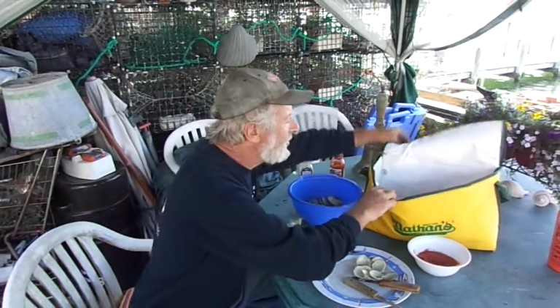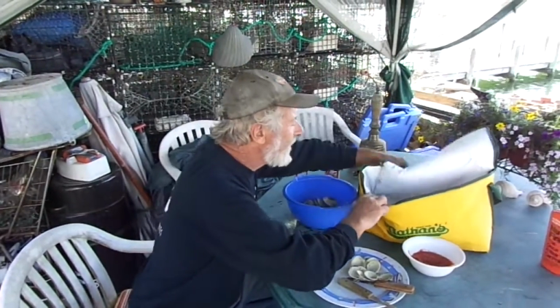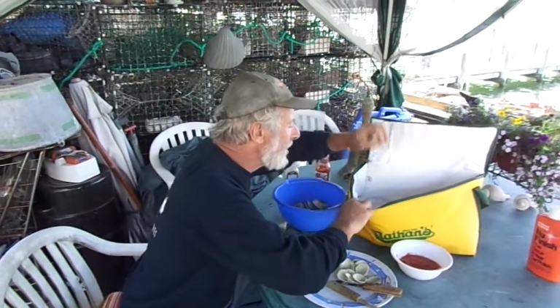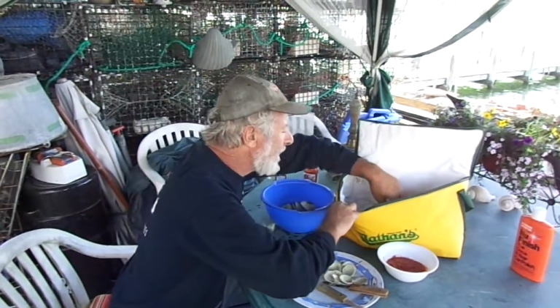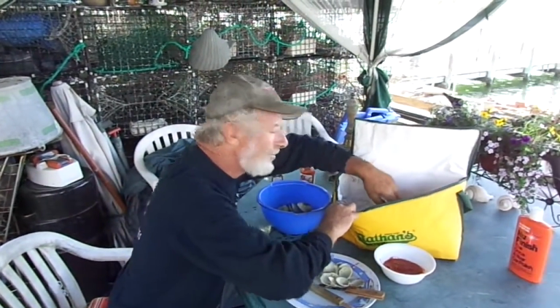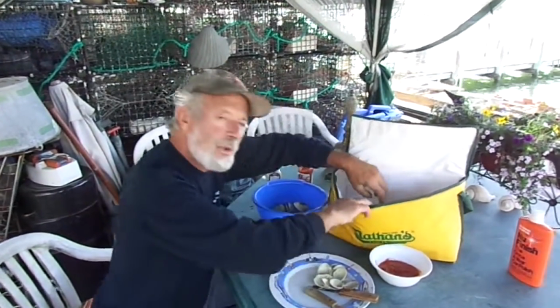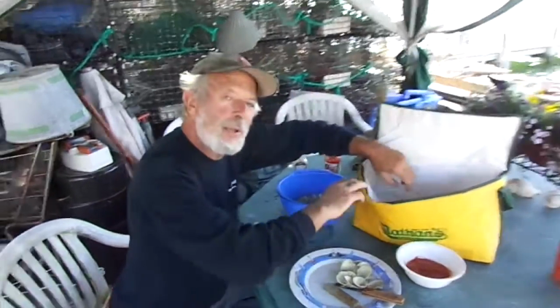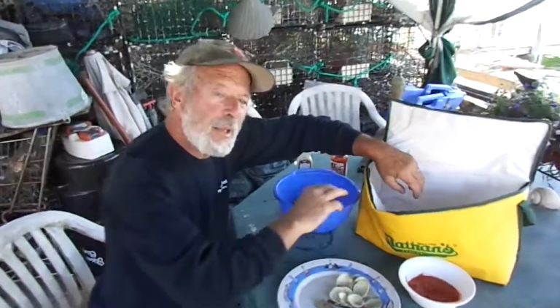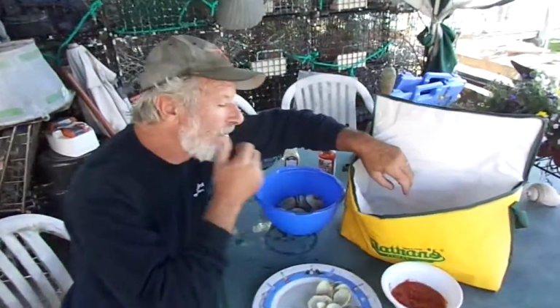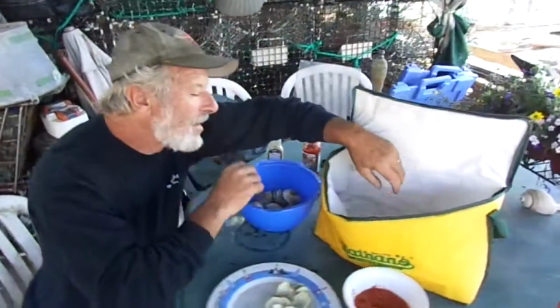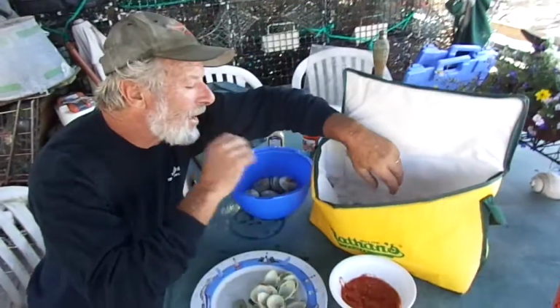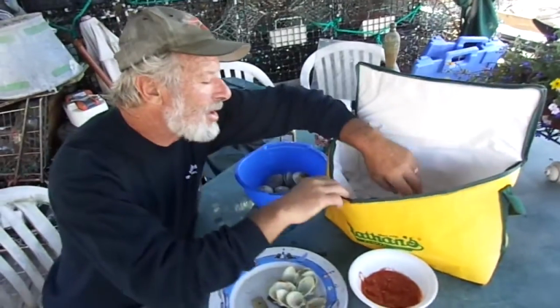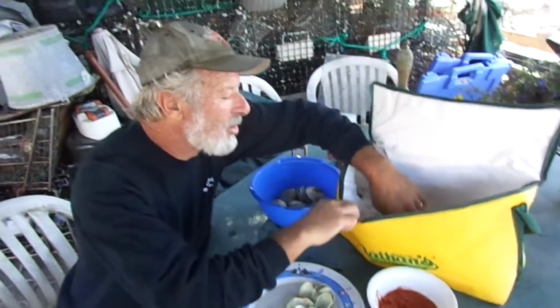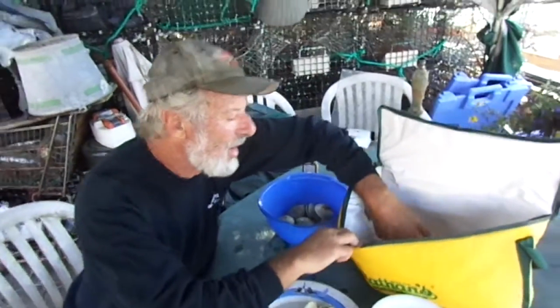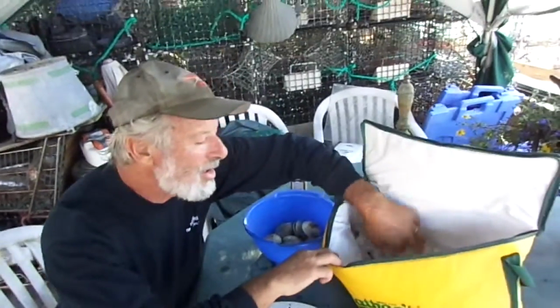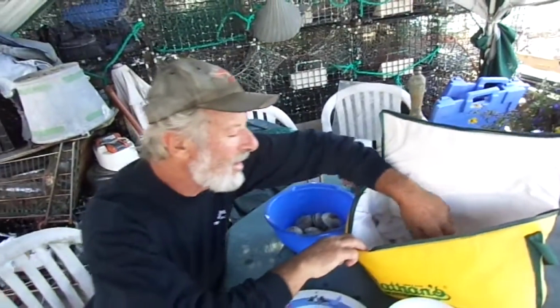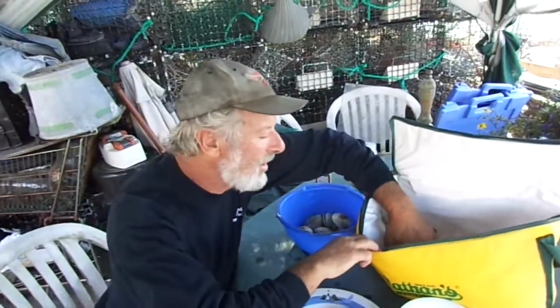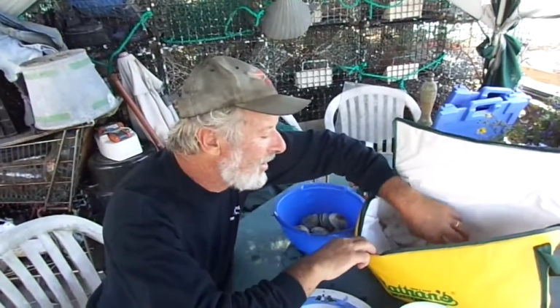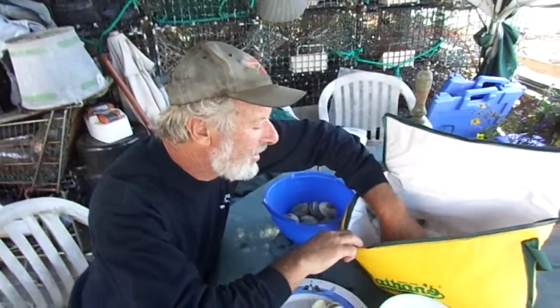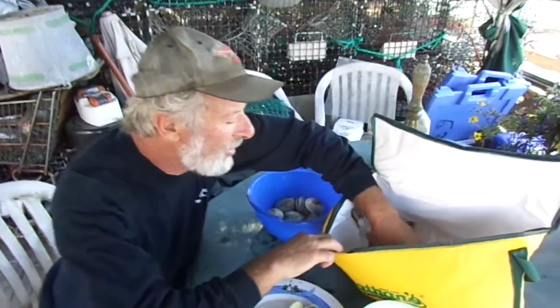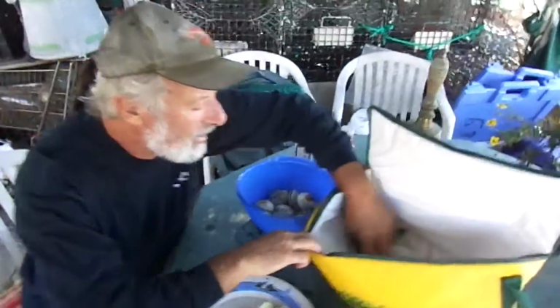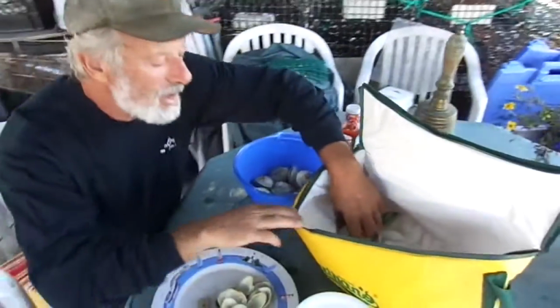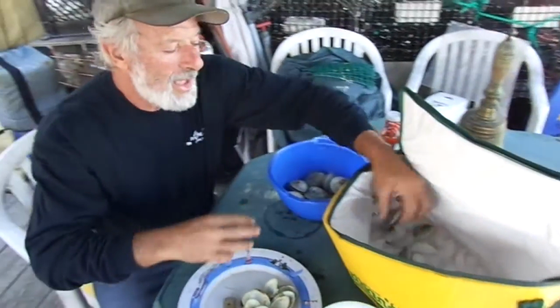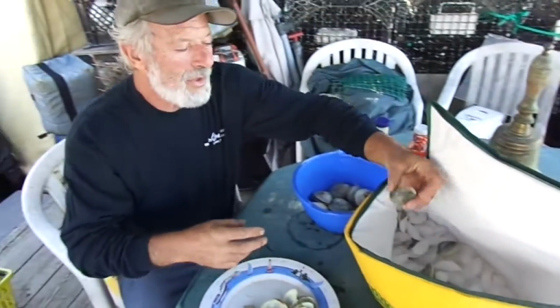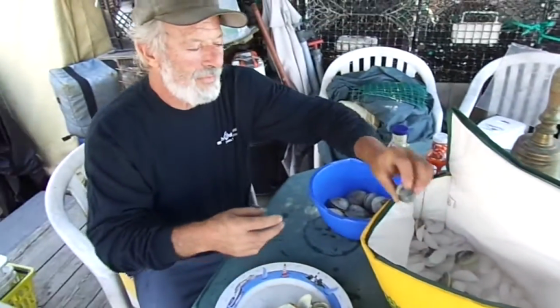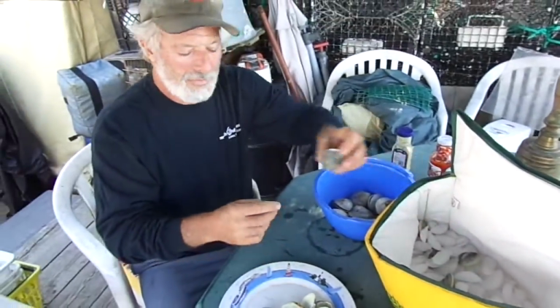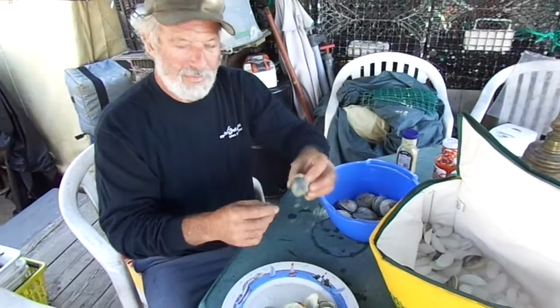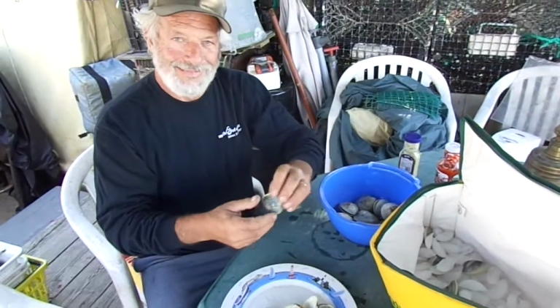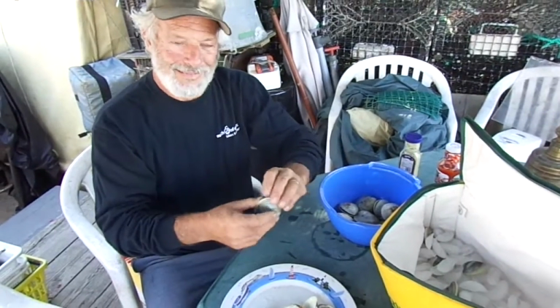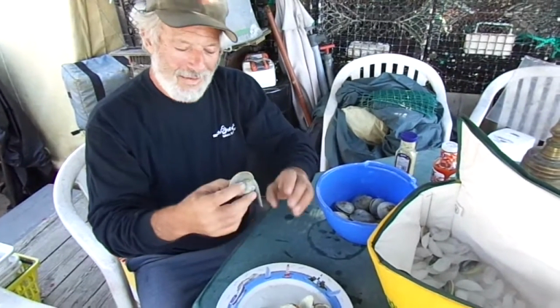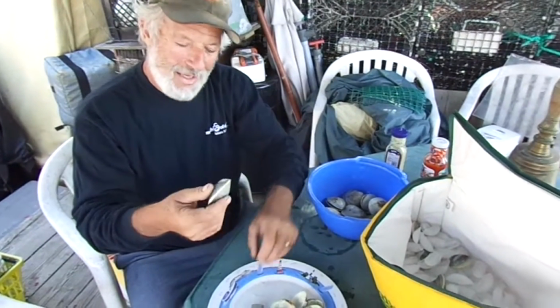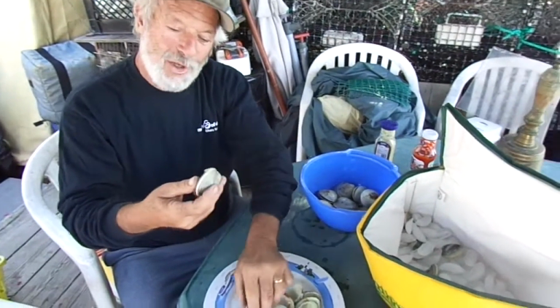Today was the first day of clamming here on the South Shore around Nassau County. Went out and dug a bunch of clams. Gonna have some on a half shell.